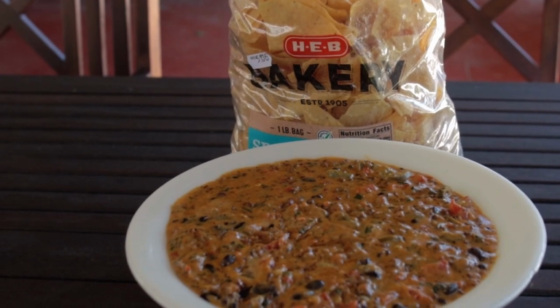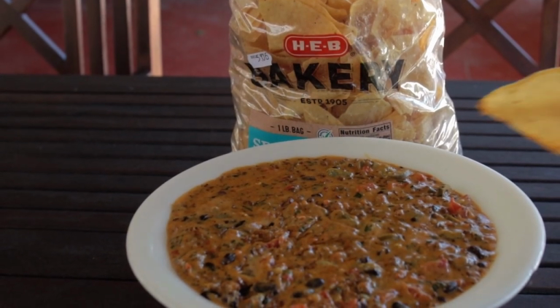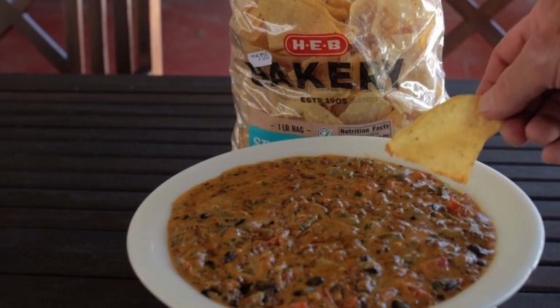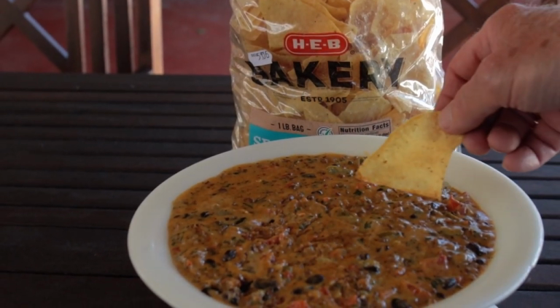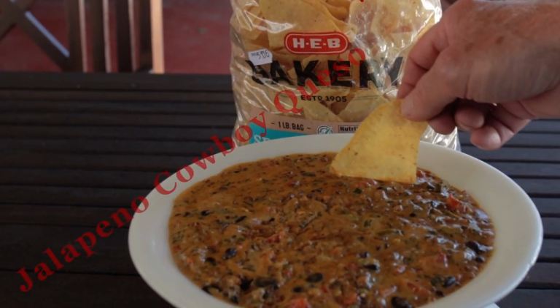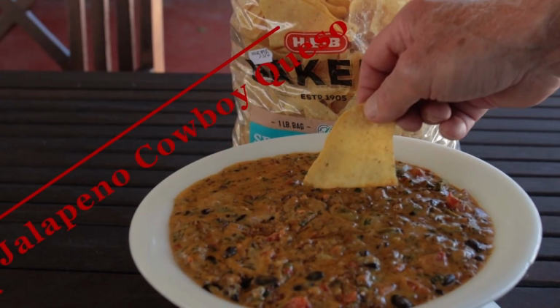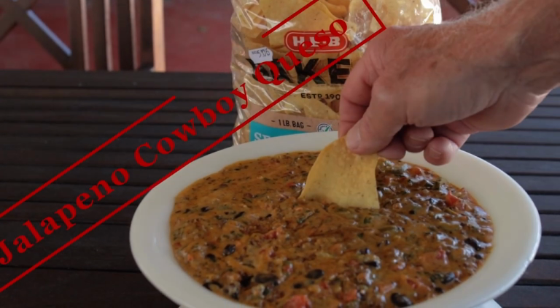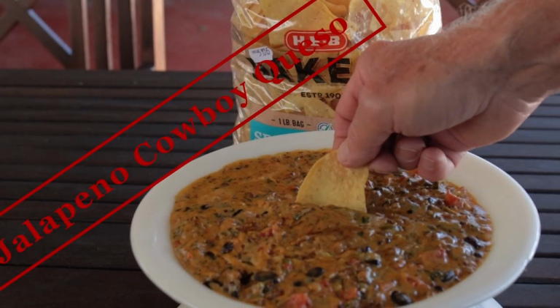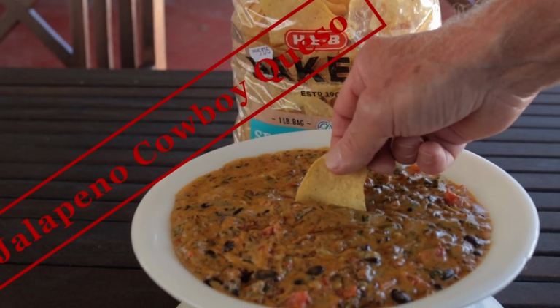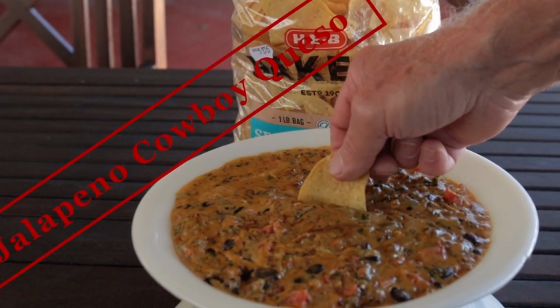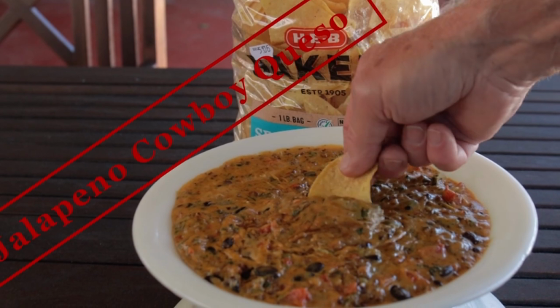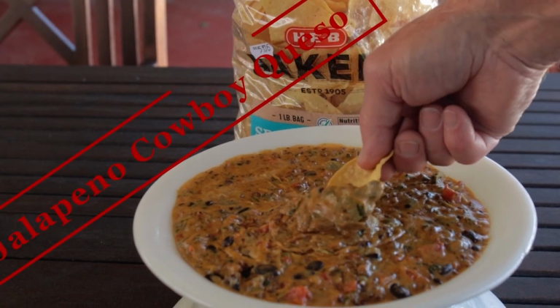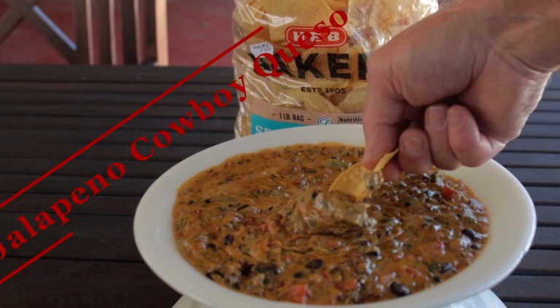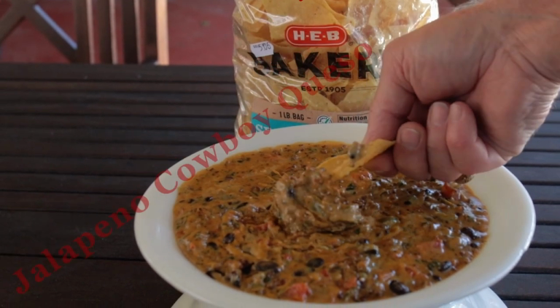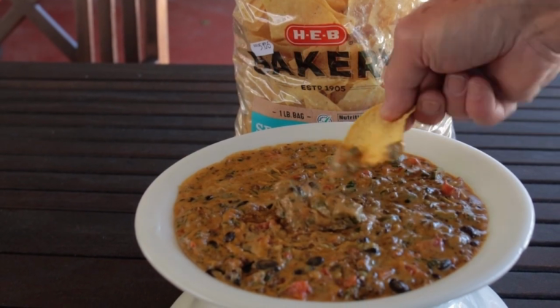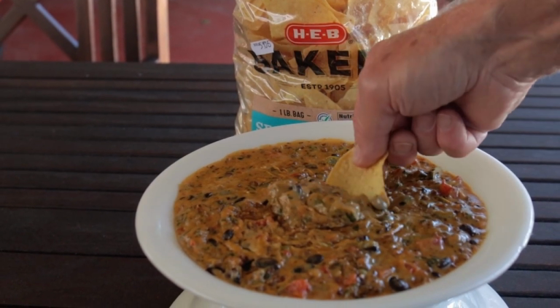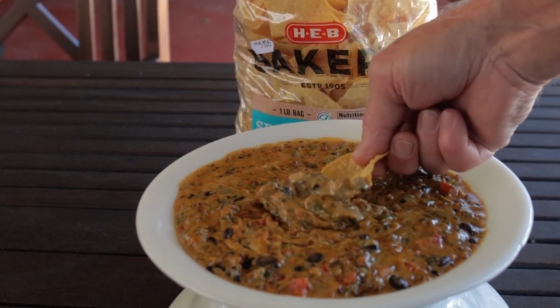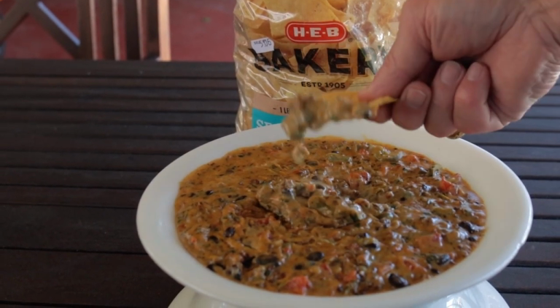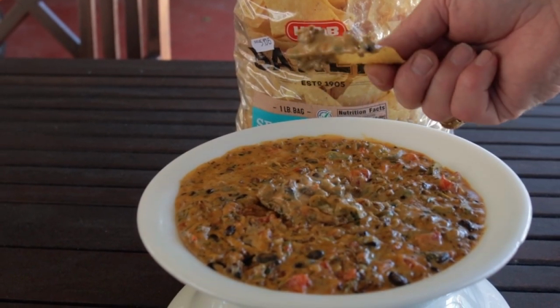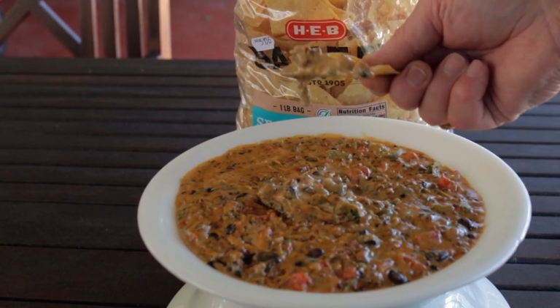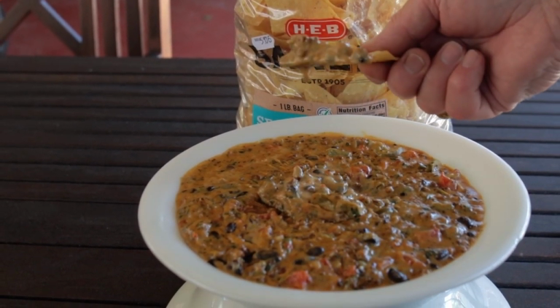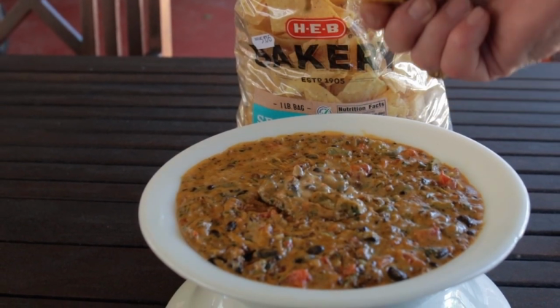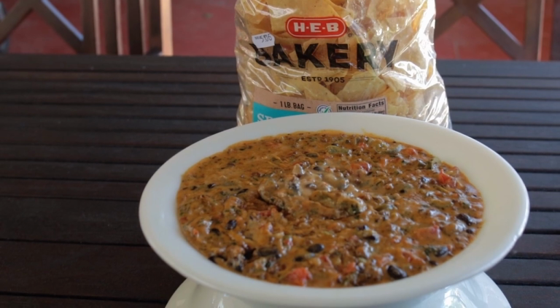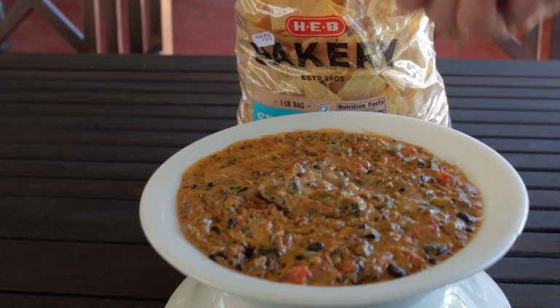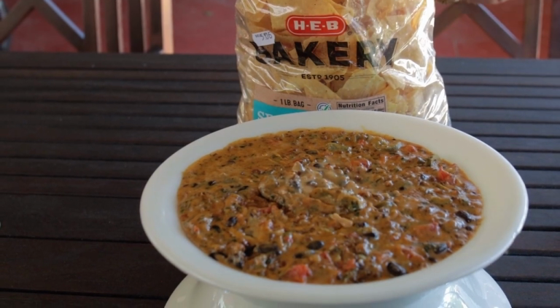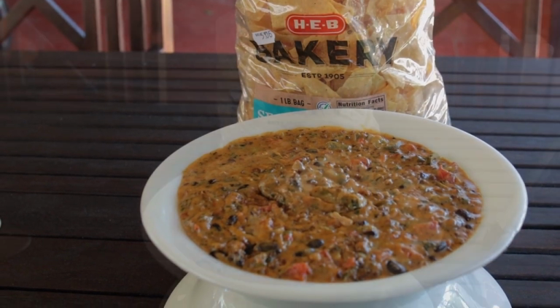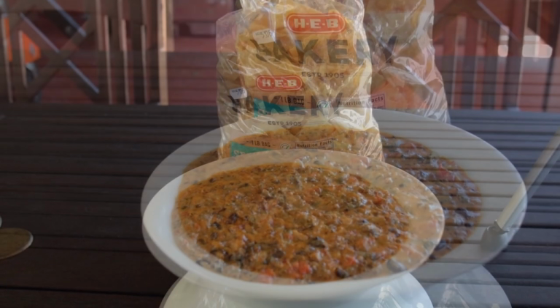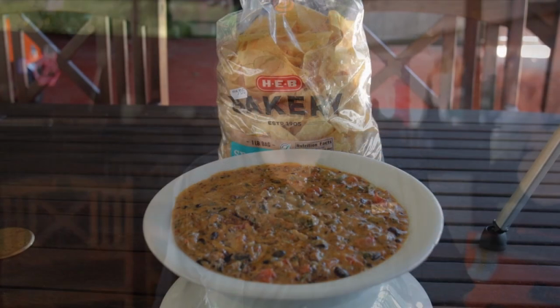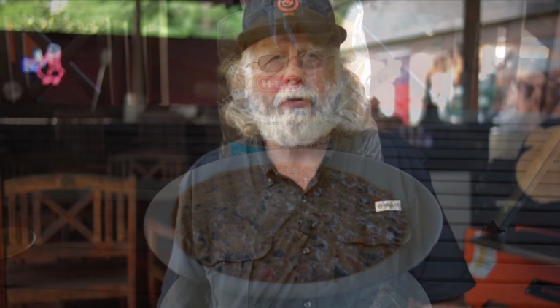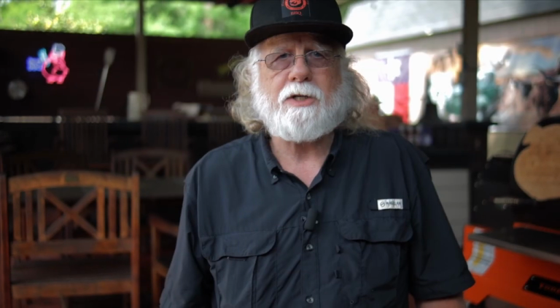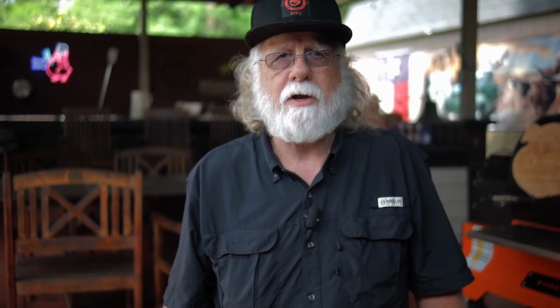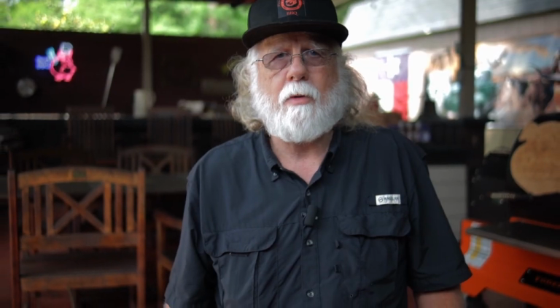This queso's awesome and is hot stuff. Enjoy! Hit that like button on your way out, consider subscribing, and hope to see you next time at Paw Daddy's Blind Hog BBQ.